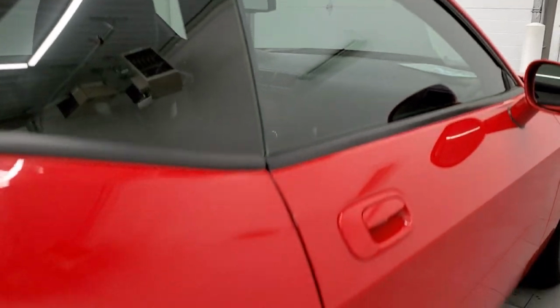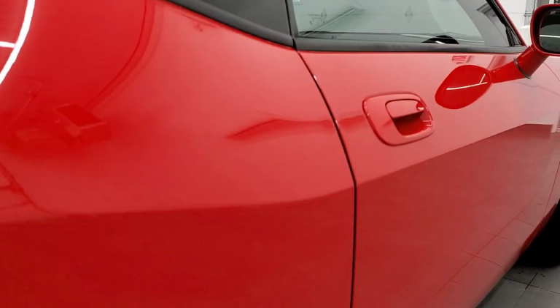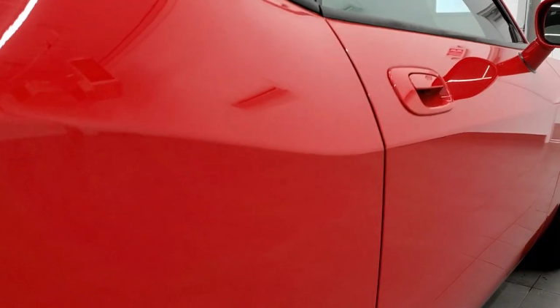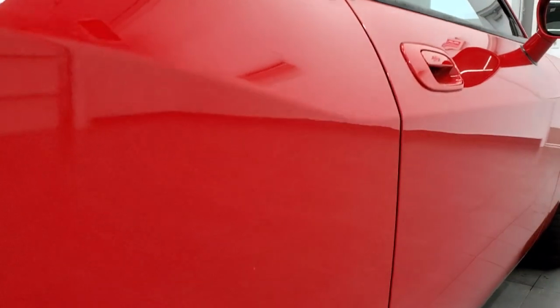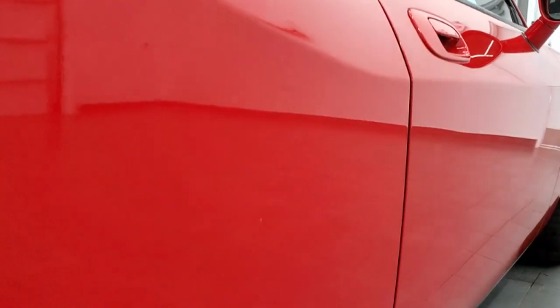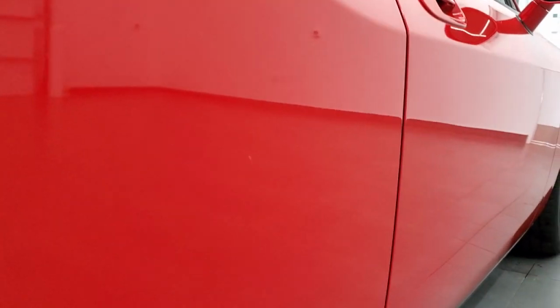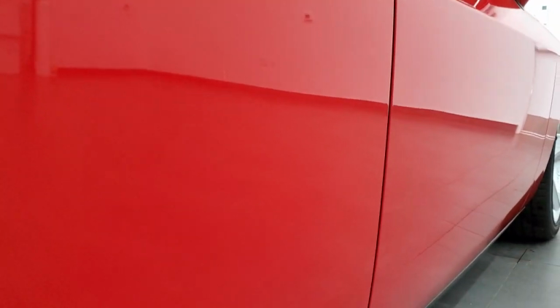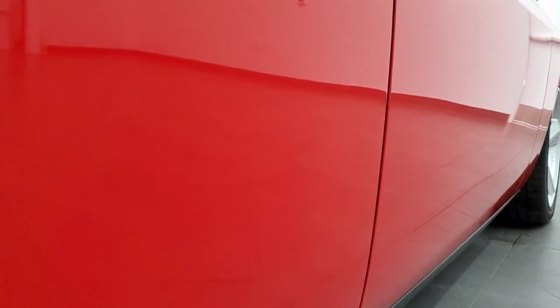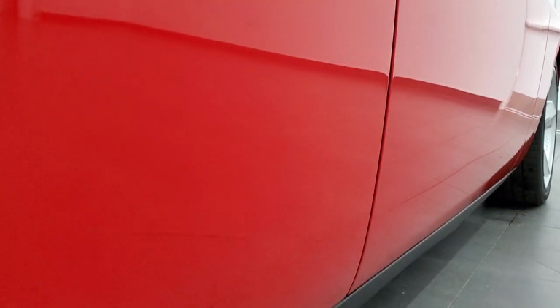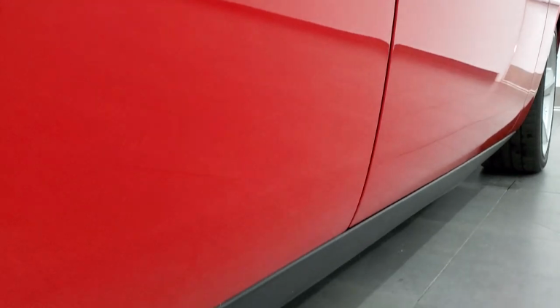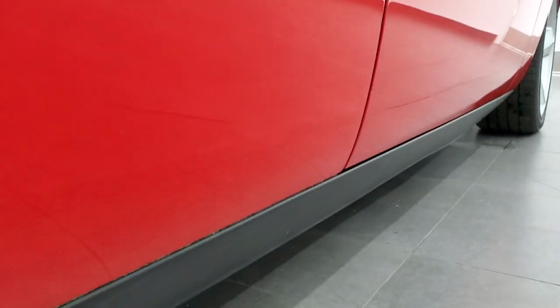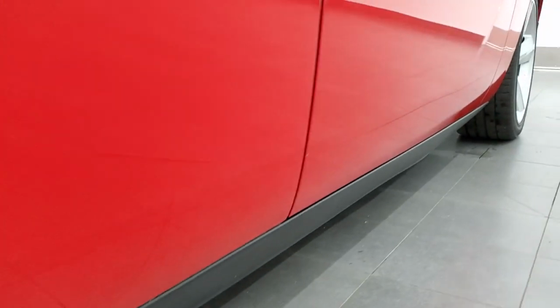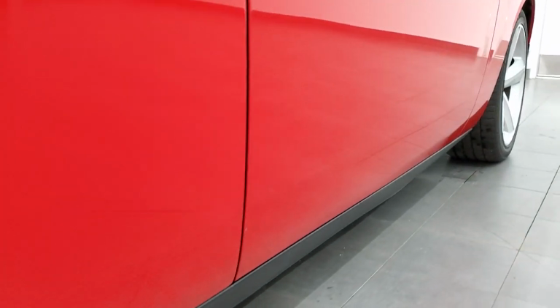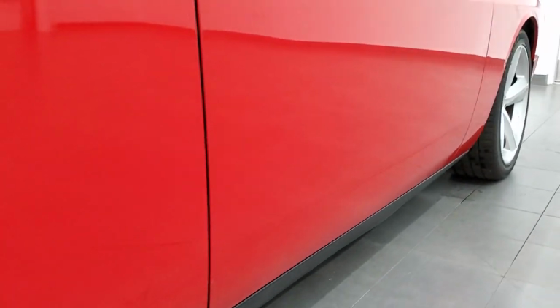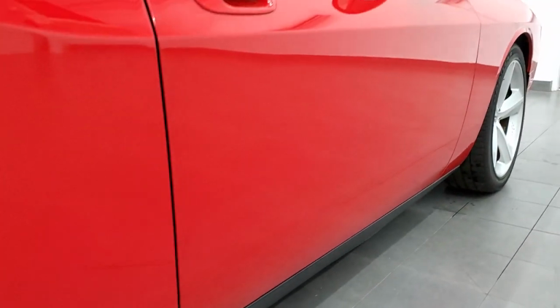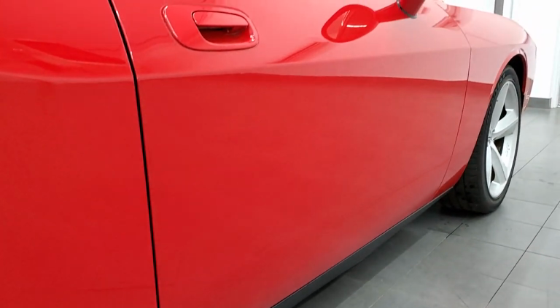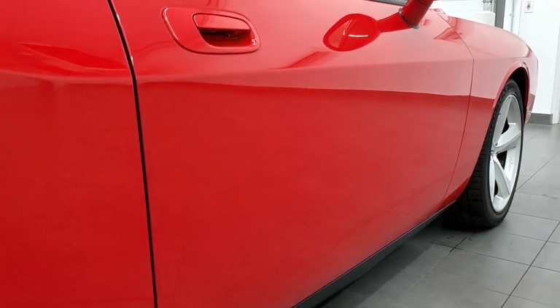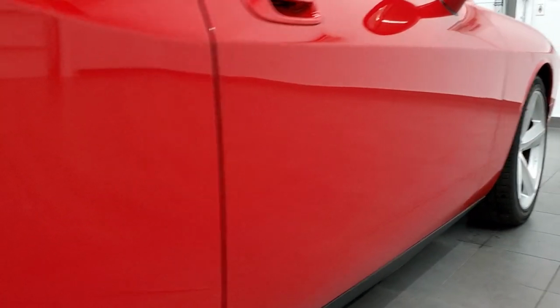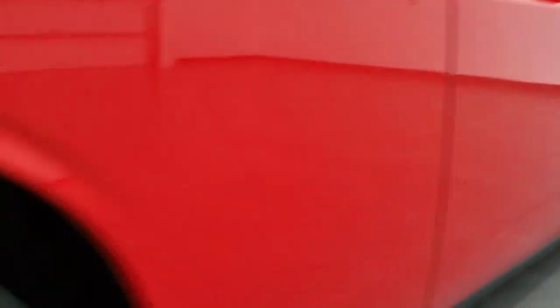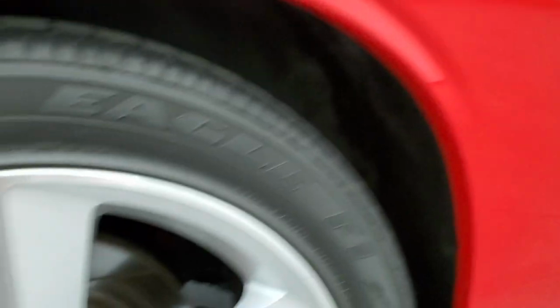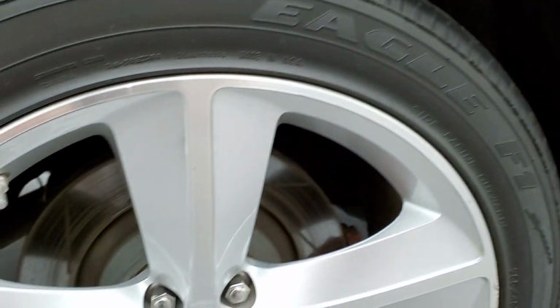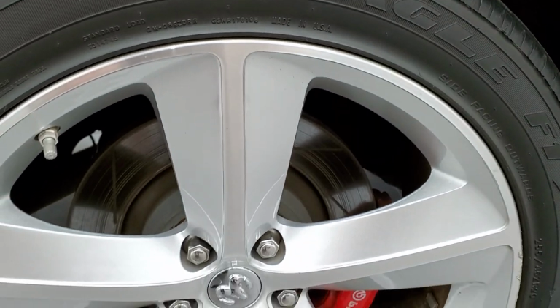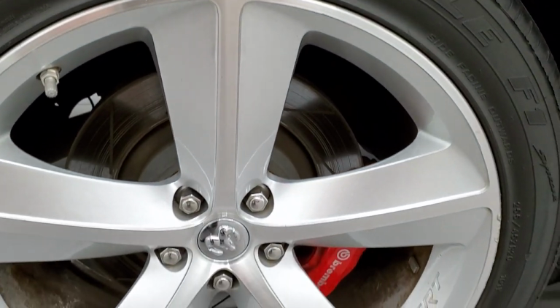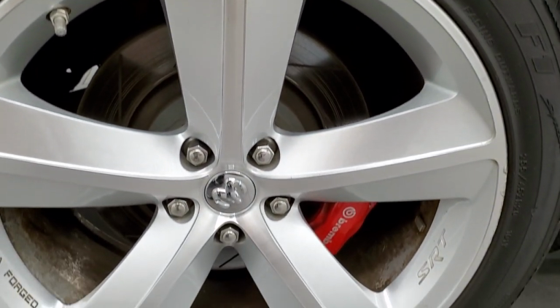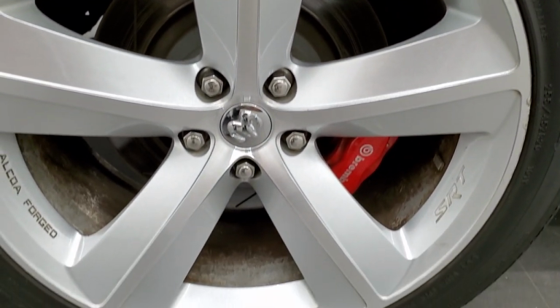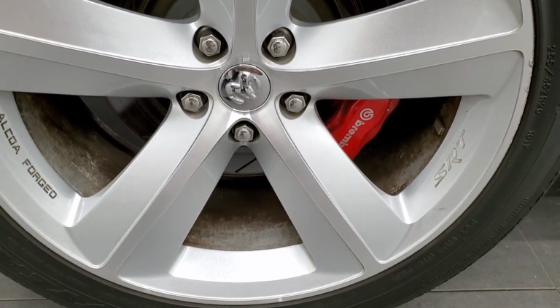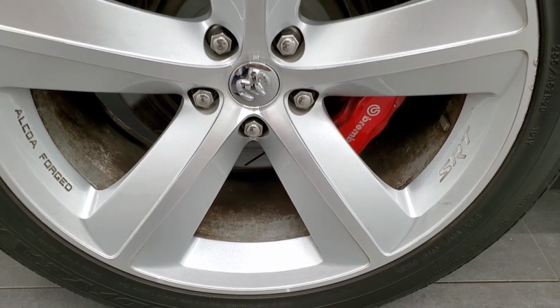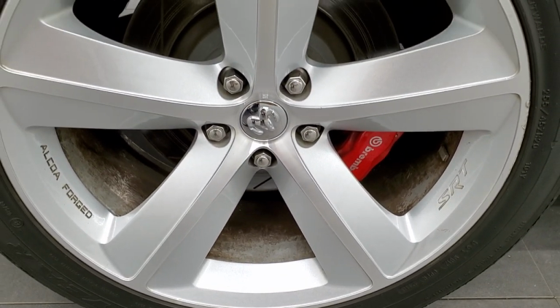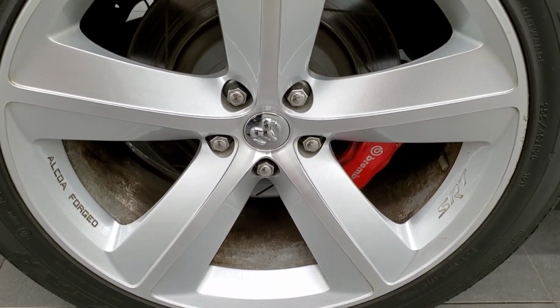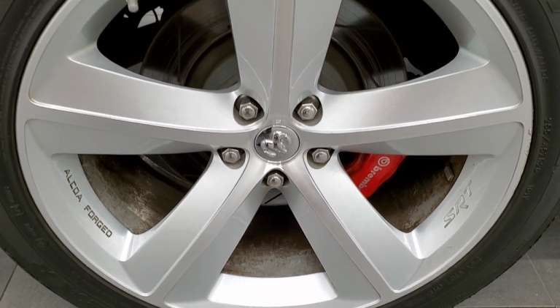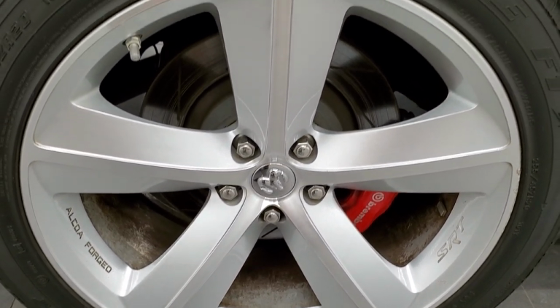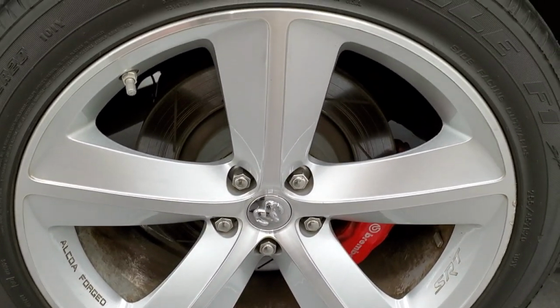Once again, very clean down that side. You really can't get that with photos, seeing the light reflecting off the side of the vehicle like that. That's why we do the videos — so you get a really good idea of the overall condition before making the trip.